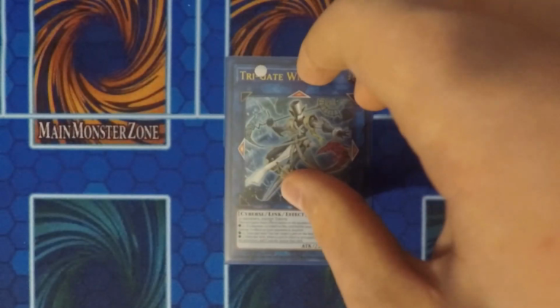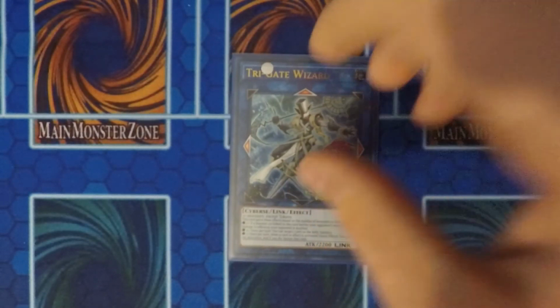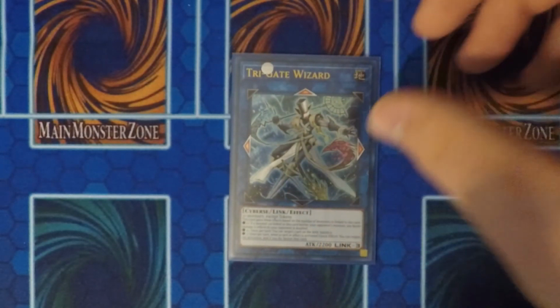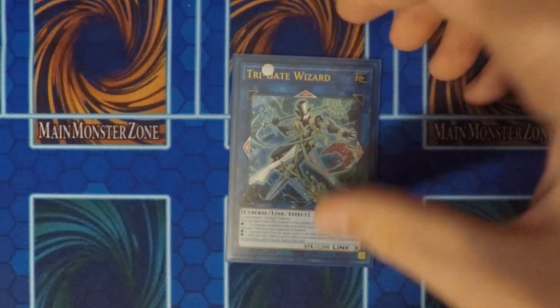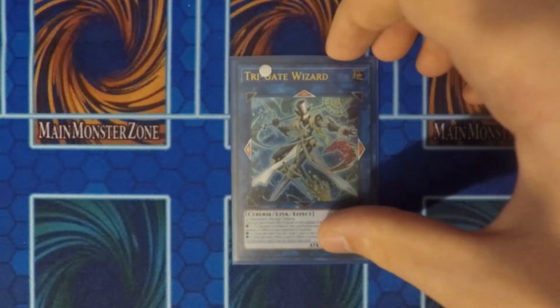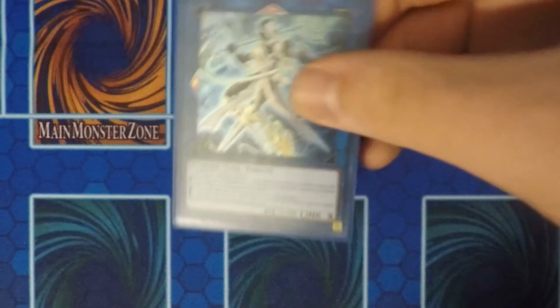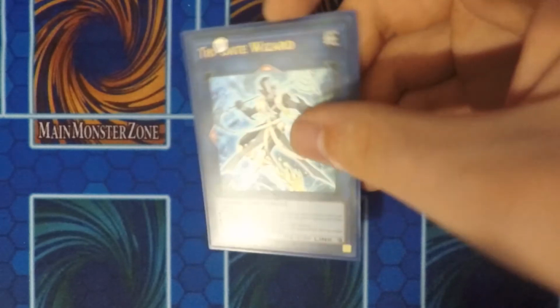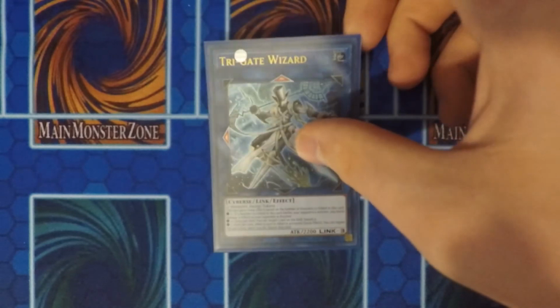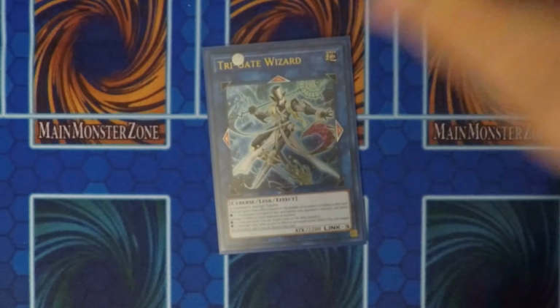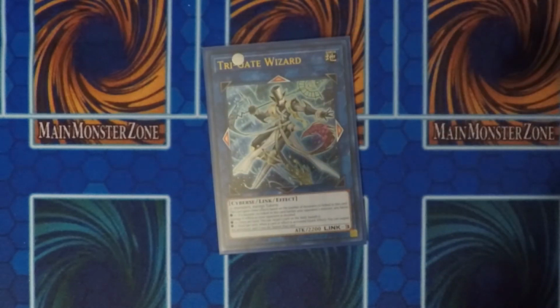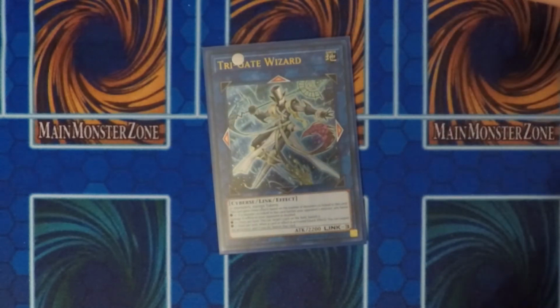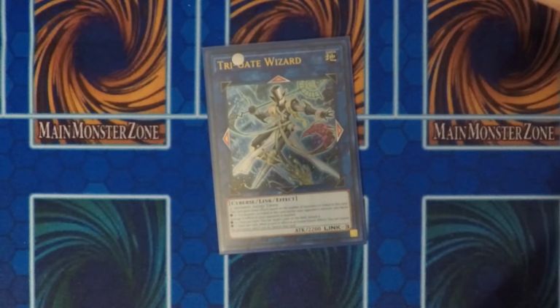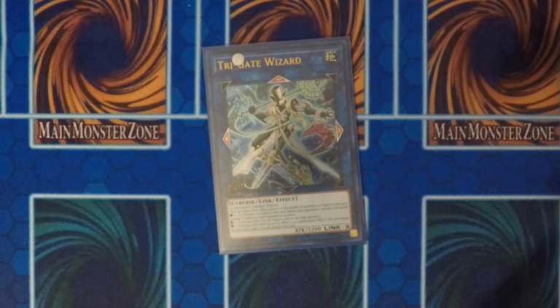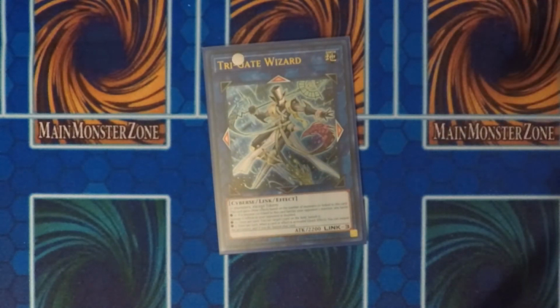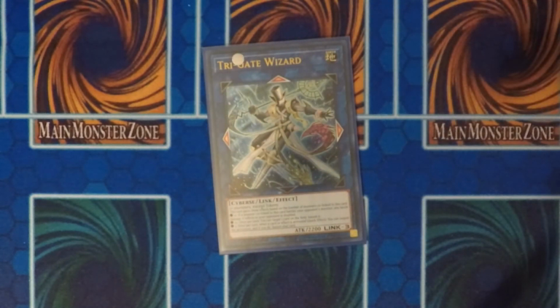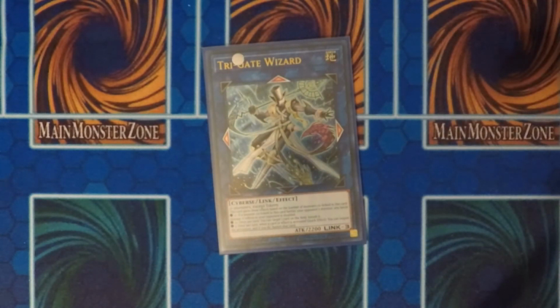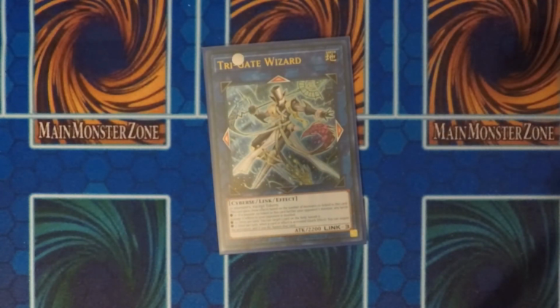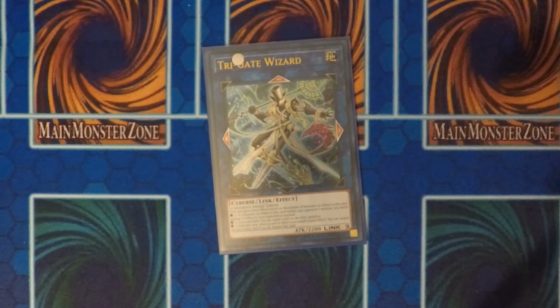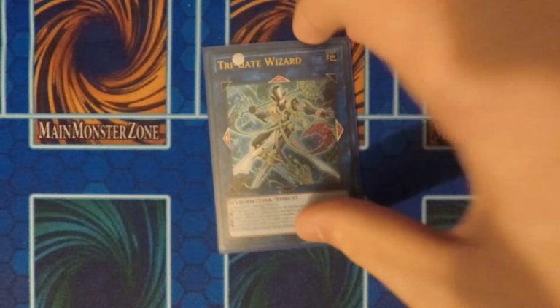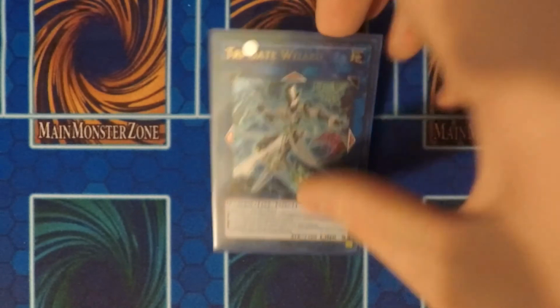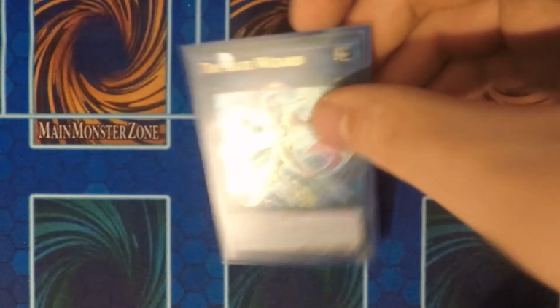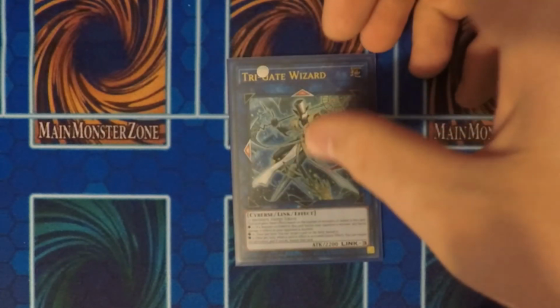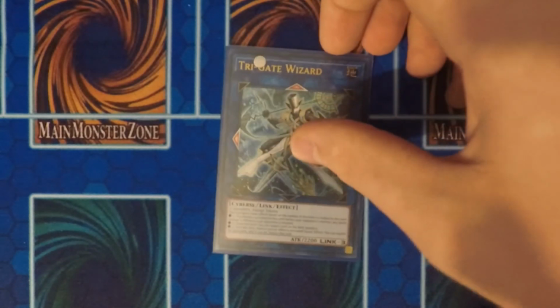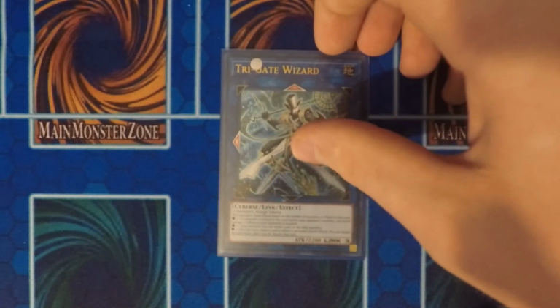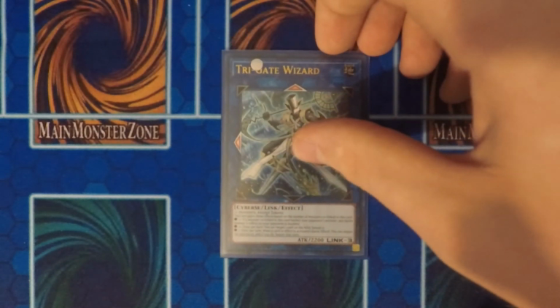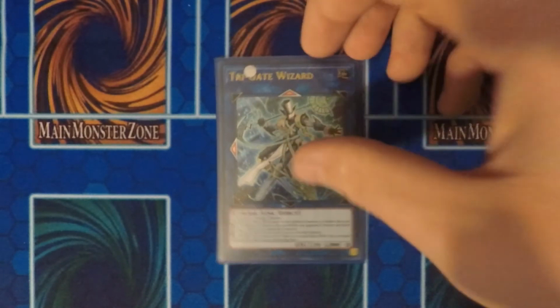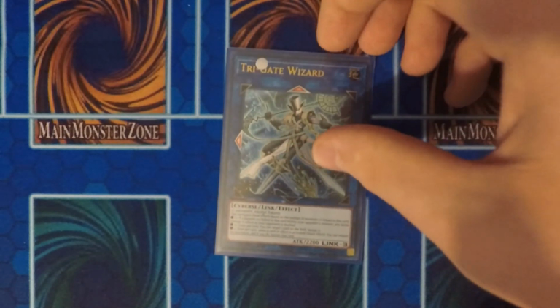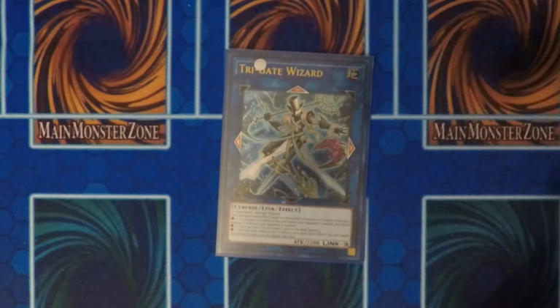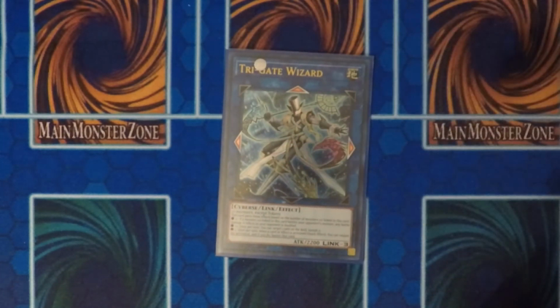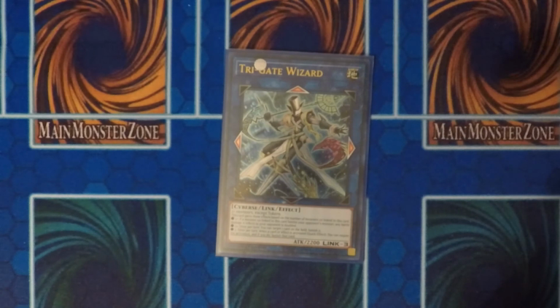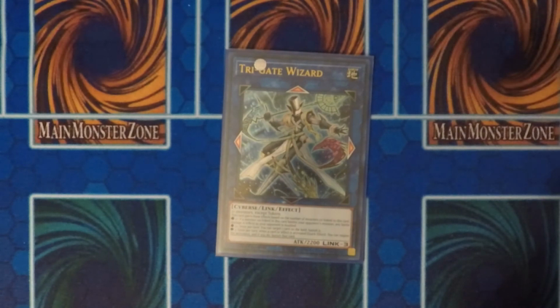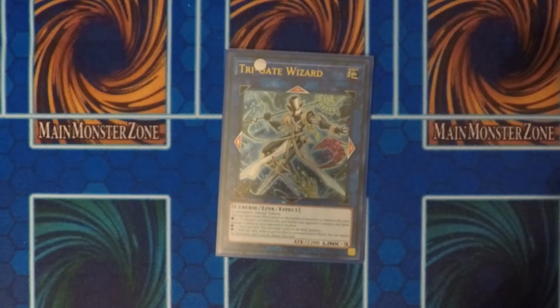I also run one Tri-gate Wizard. I tend not to use Tri-gate as much — I tend to use the talkers more. I'm looking forward to when those structure decks come out so I can integrate whatever they have into this deck.